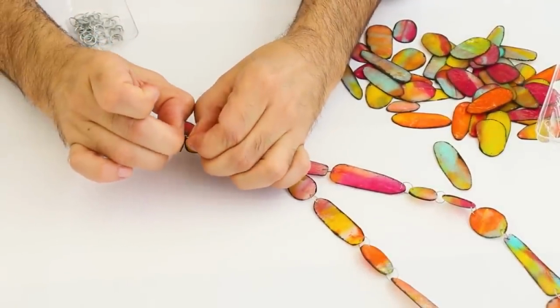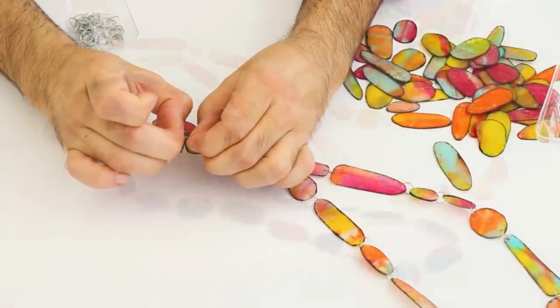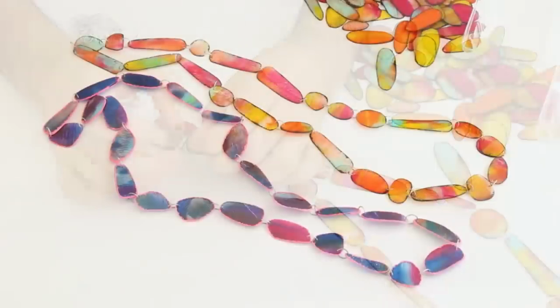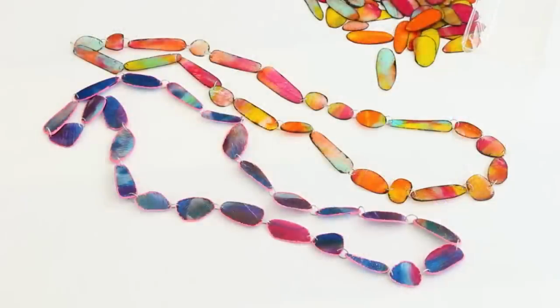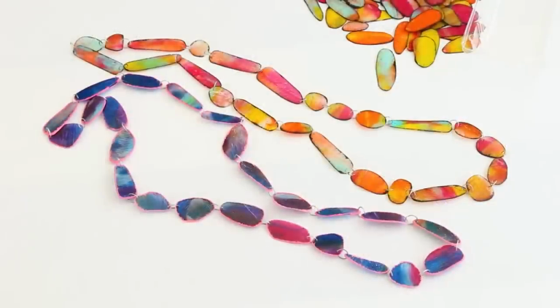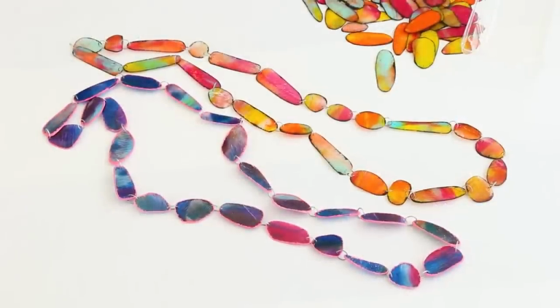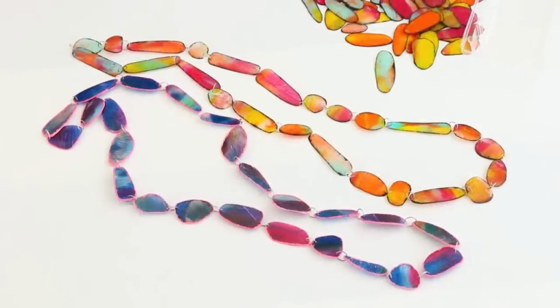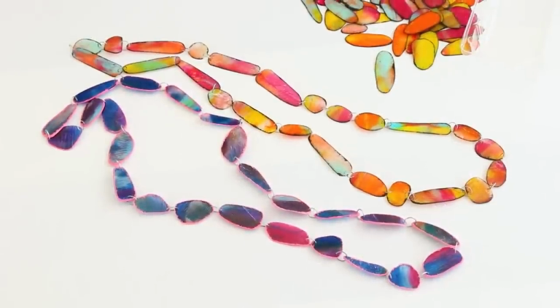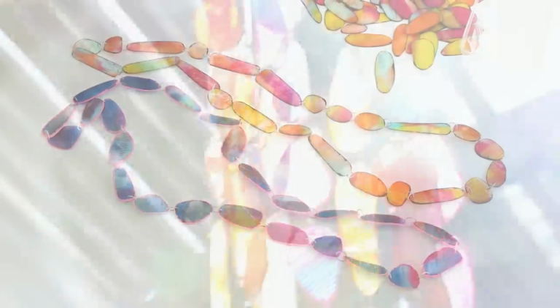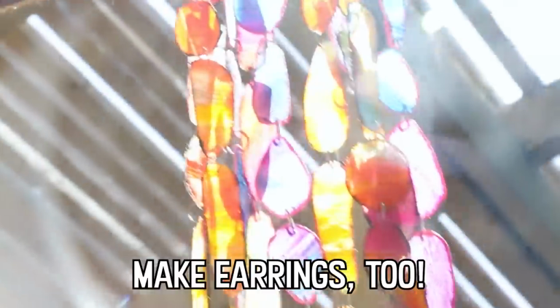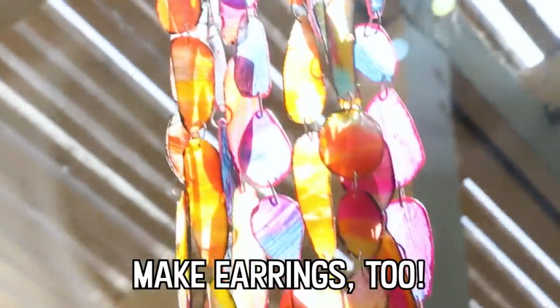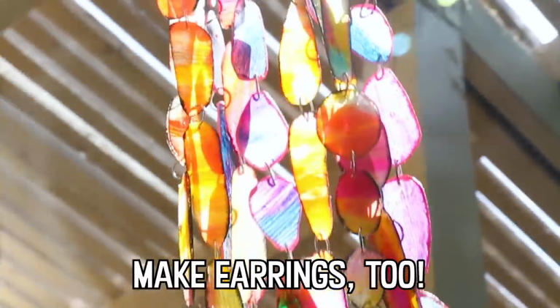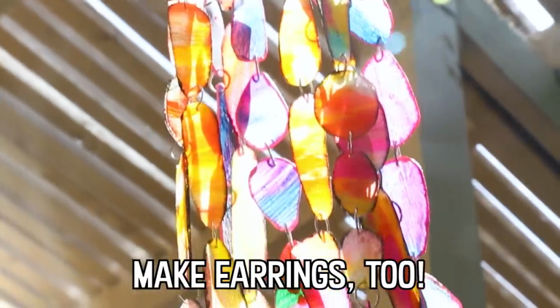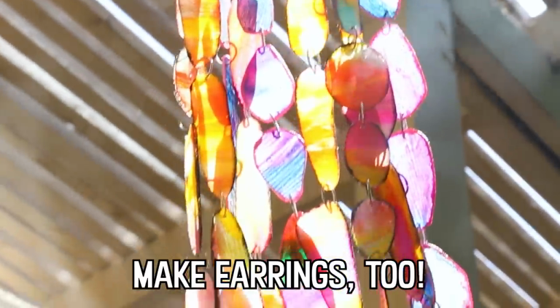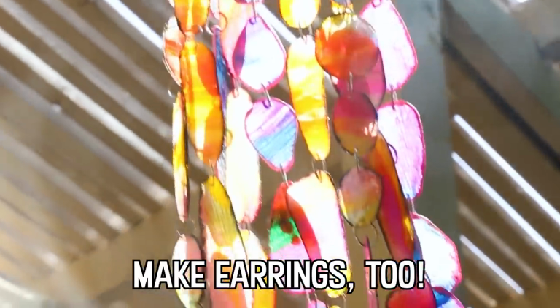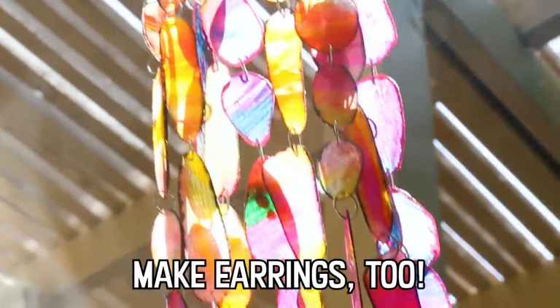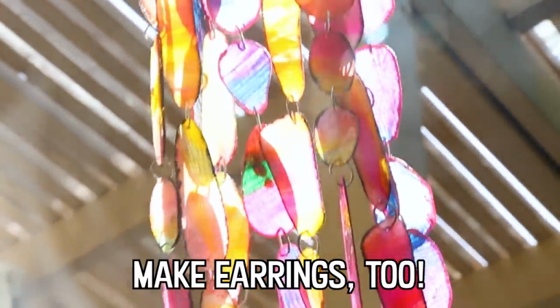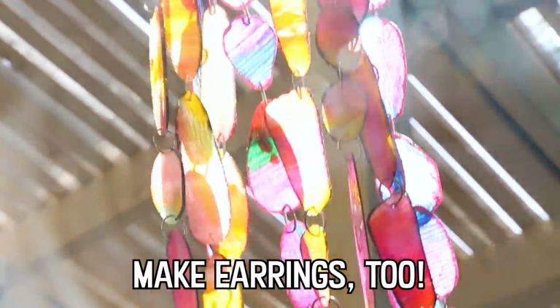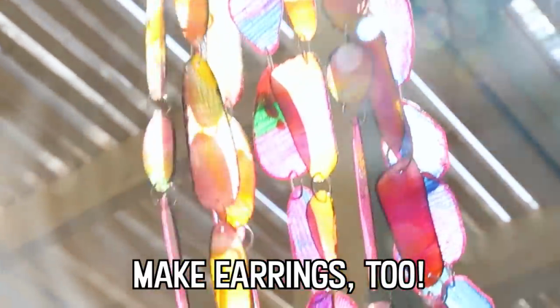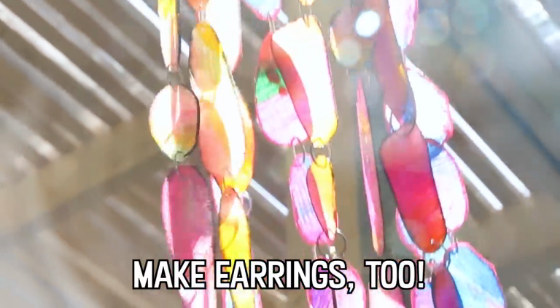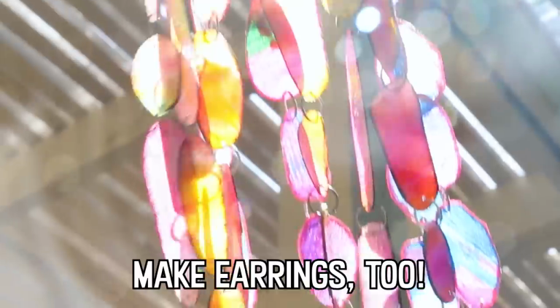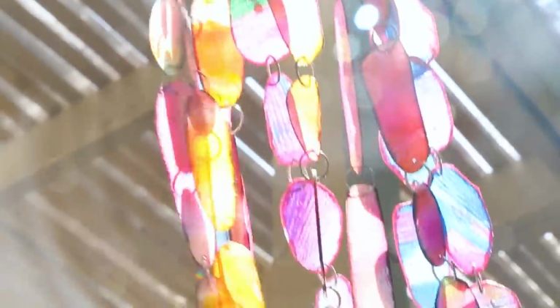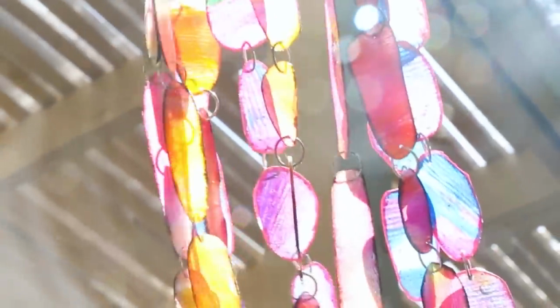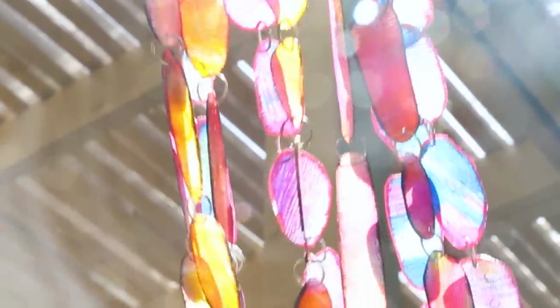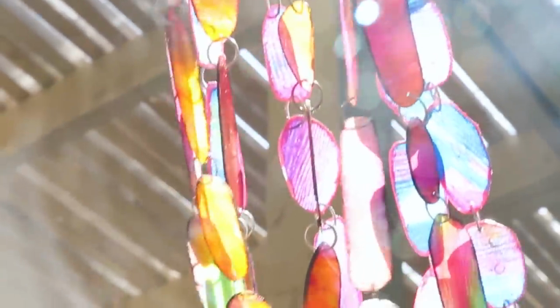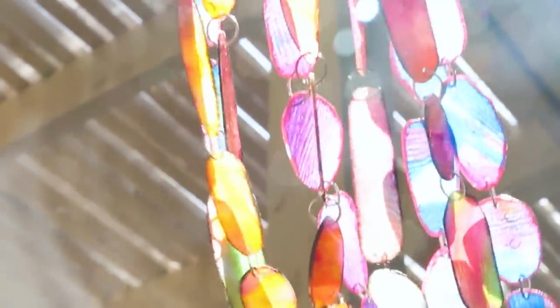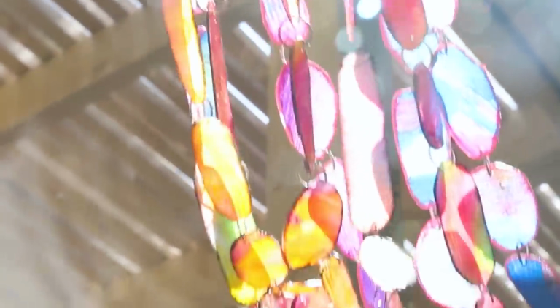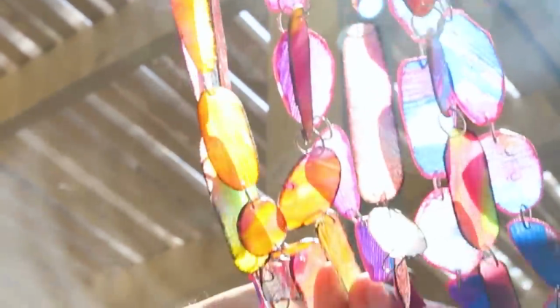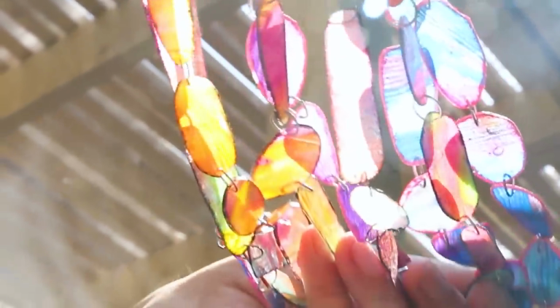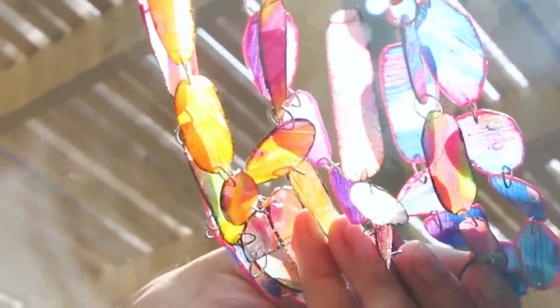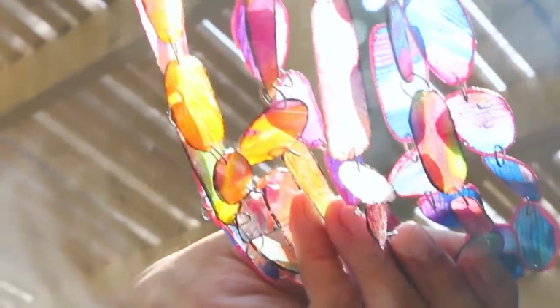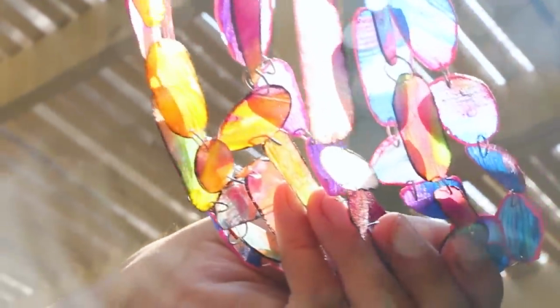I love that these jewelry components look like little pieces of marbled glass, something you might find in a stained glass piece.